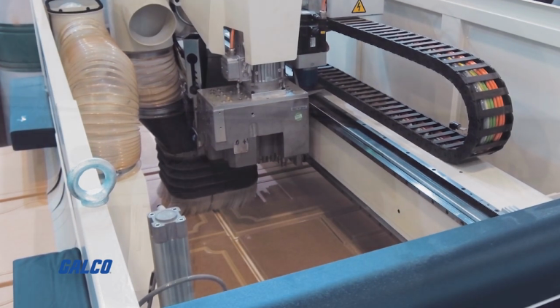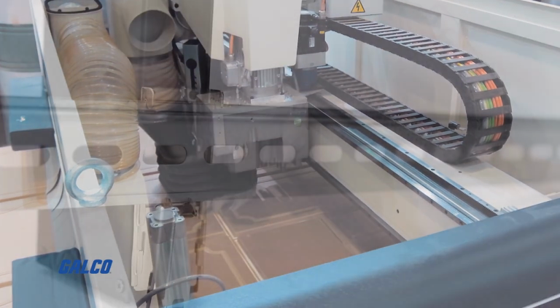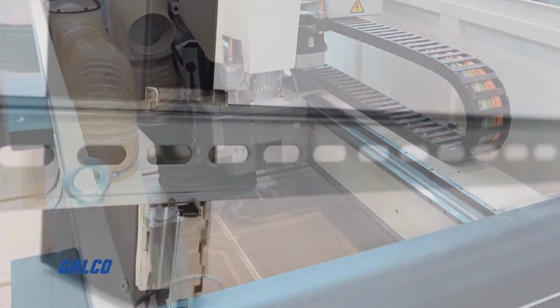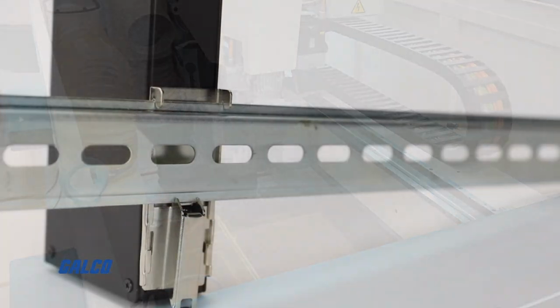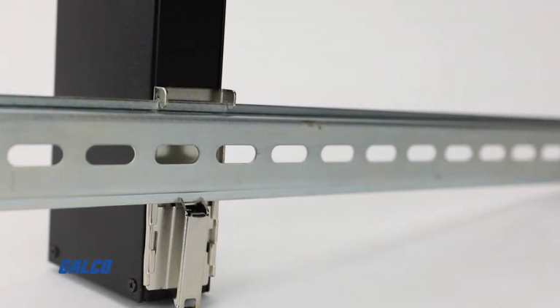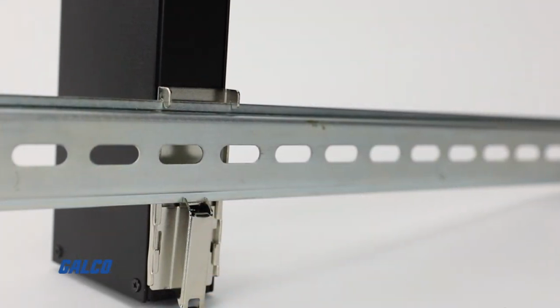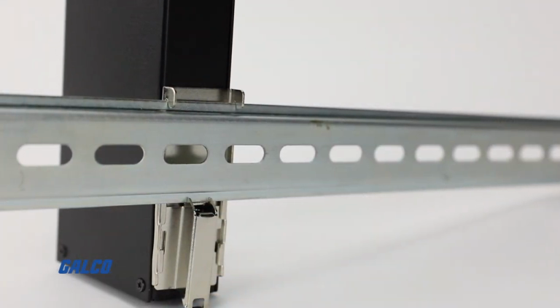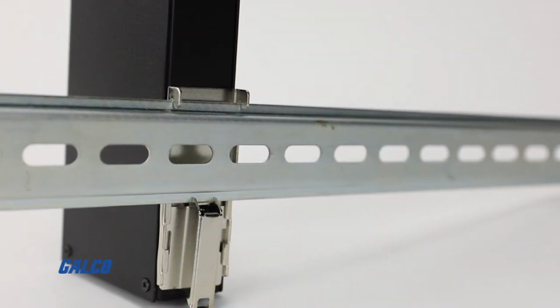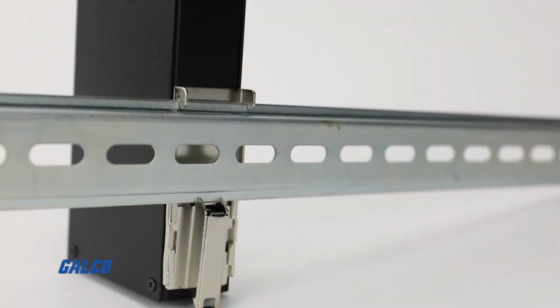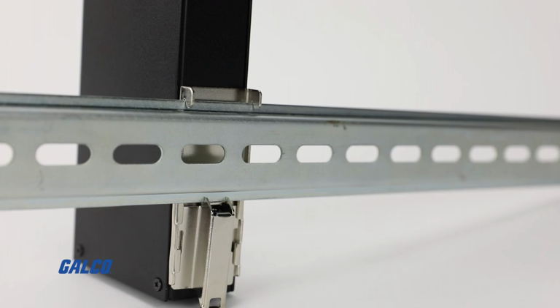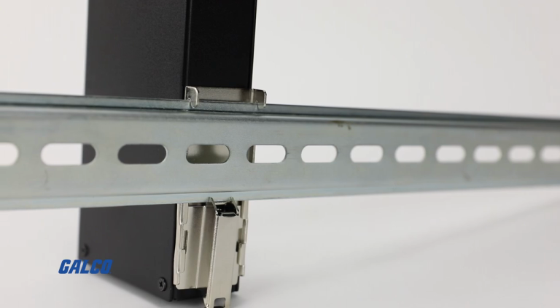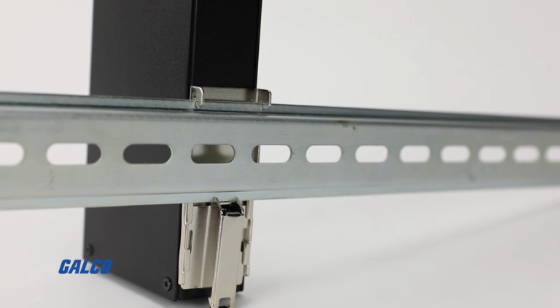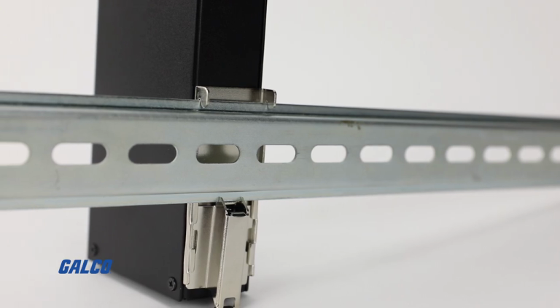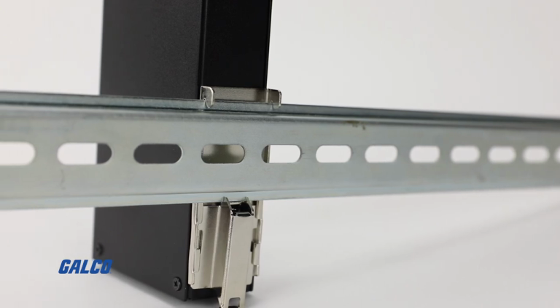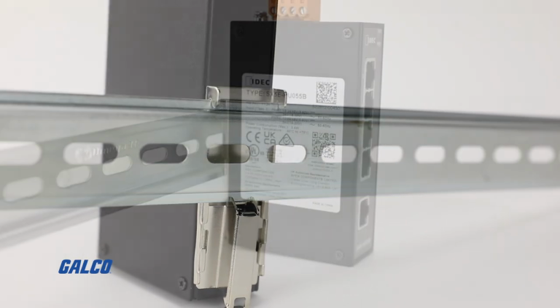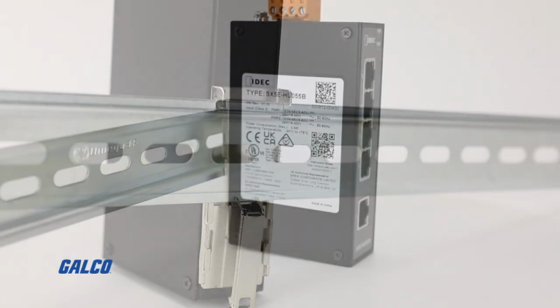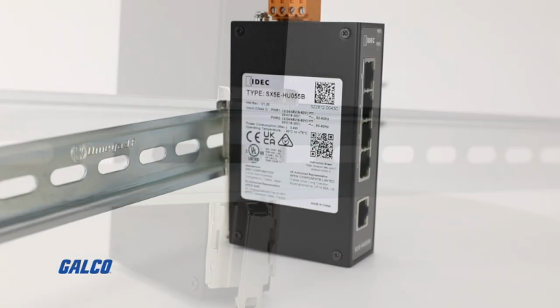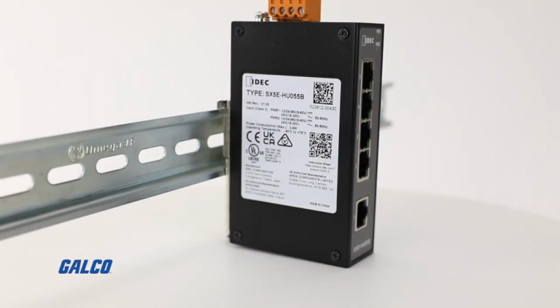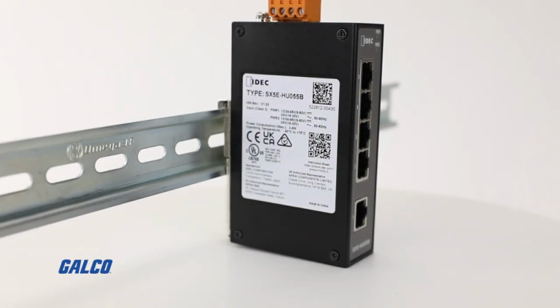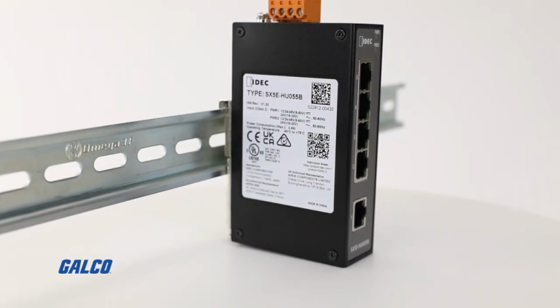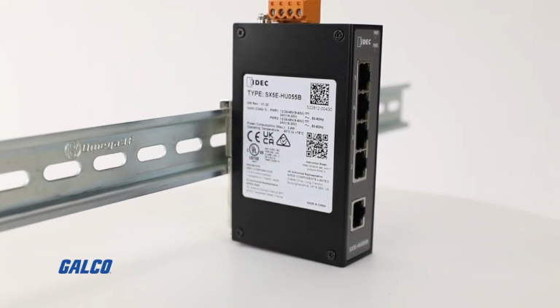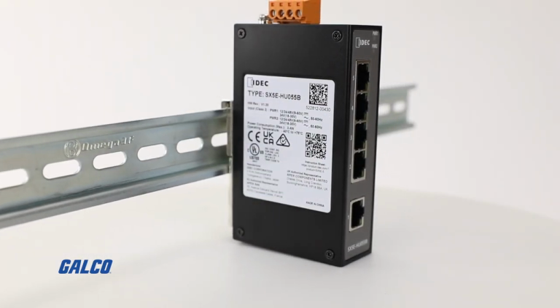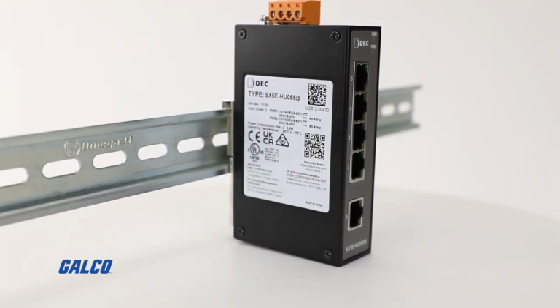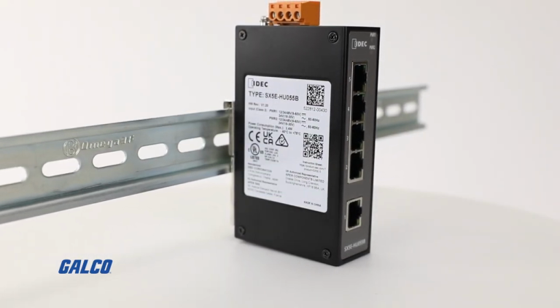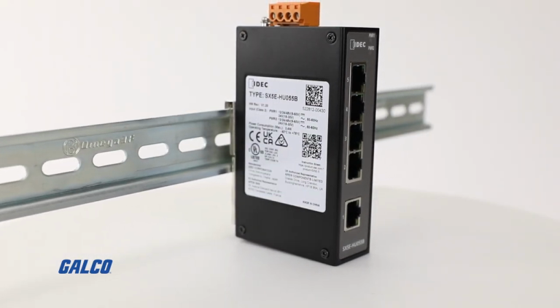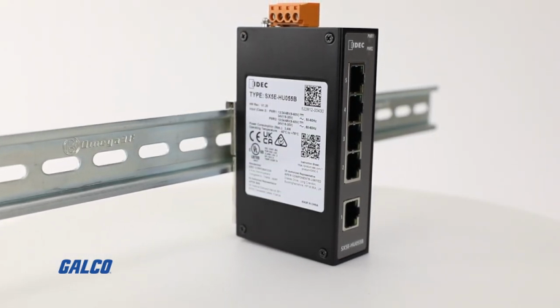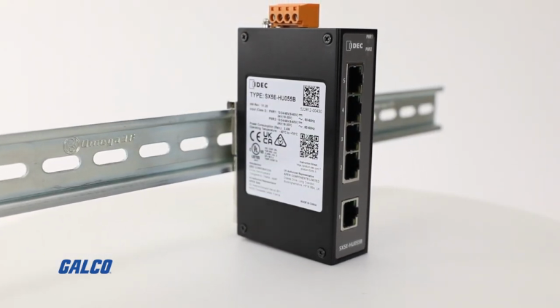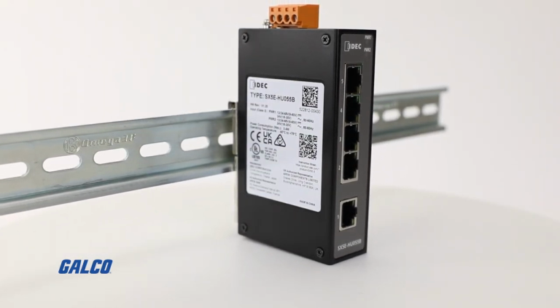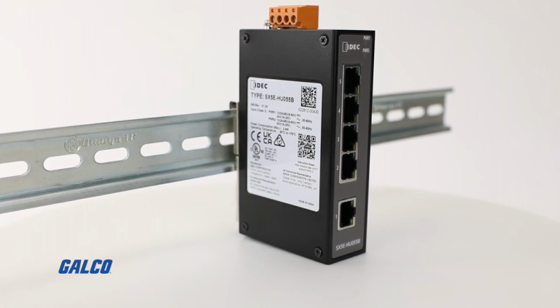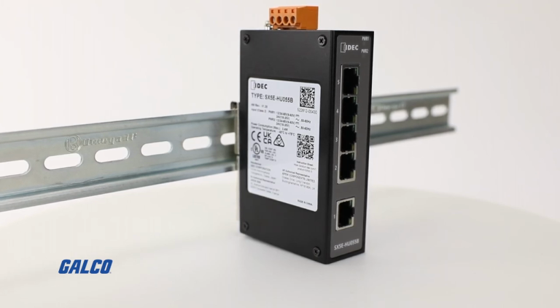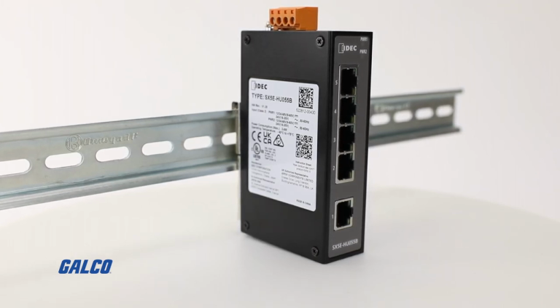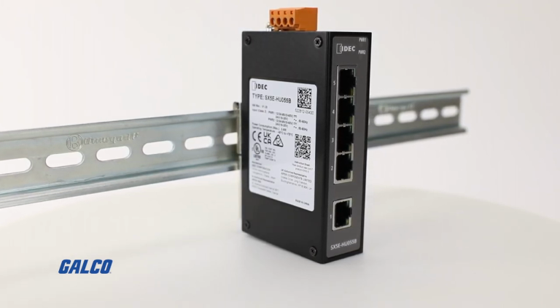The SX5E series can be DIN rail or panel mounted, providing installation flexibility no matter the application environment.